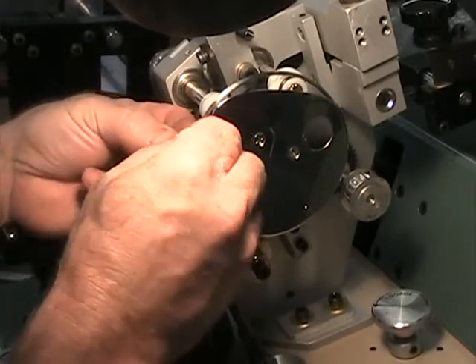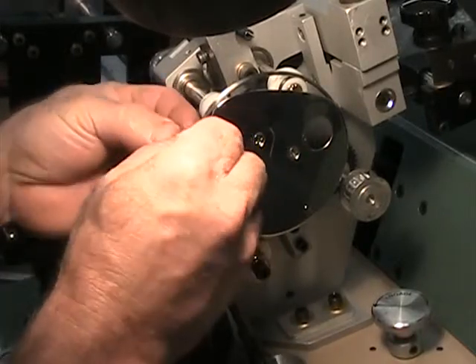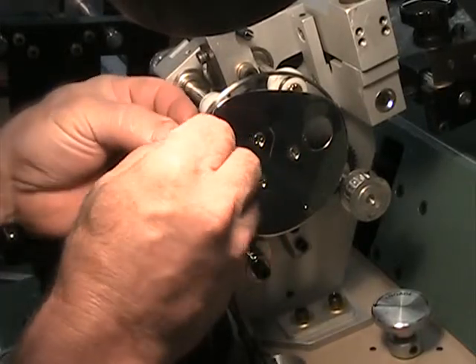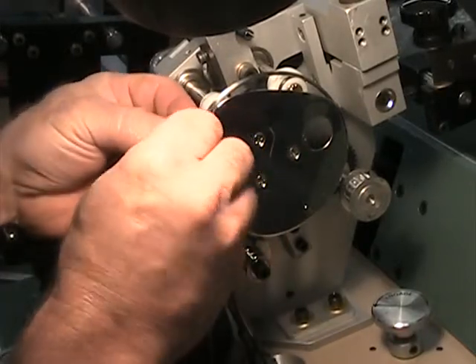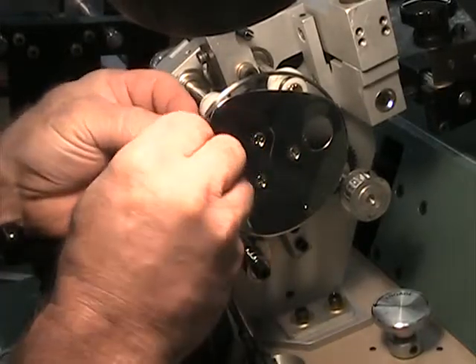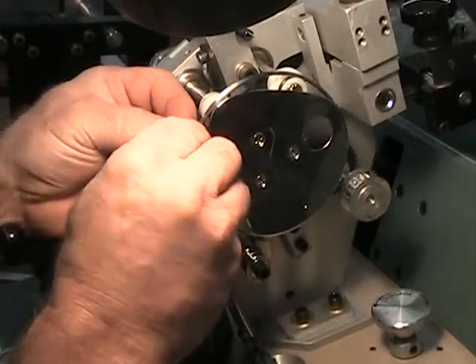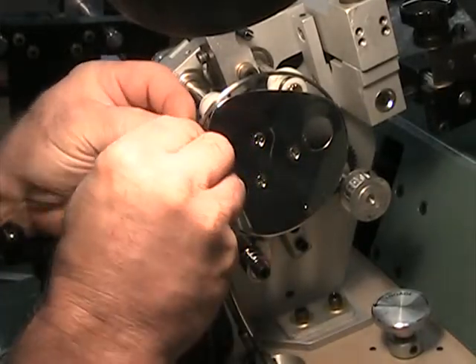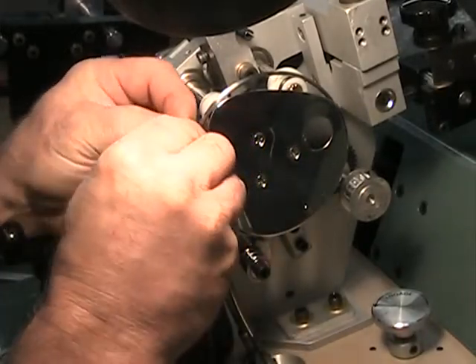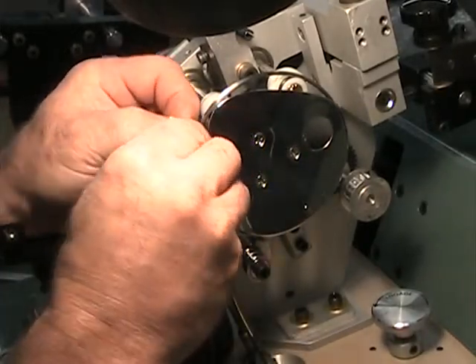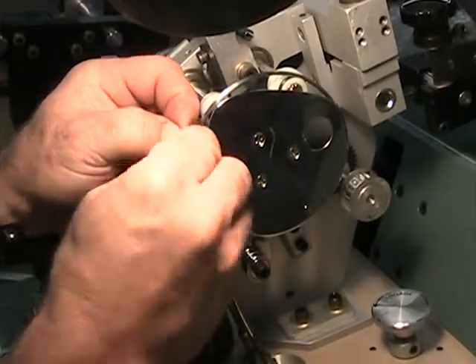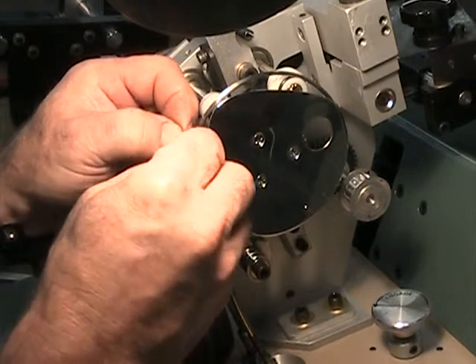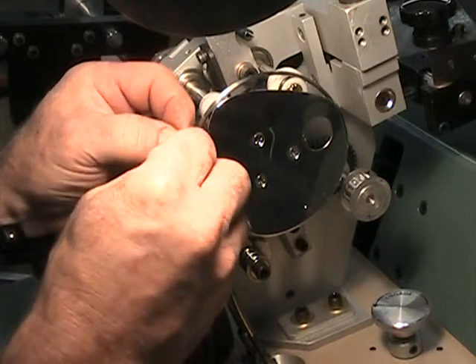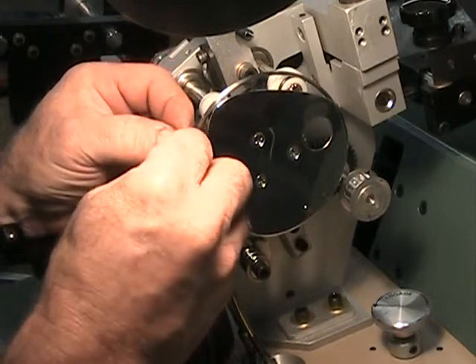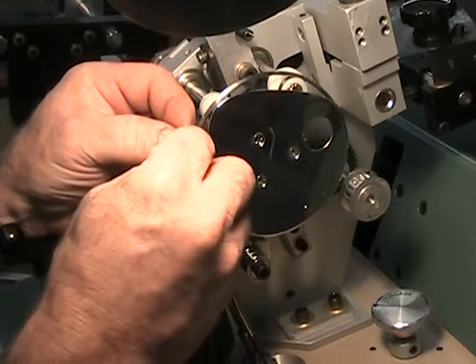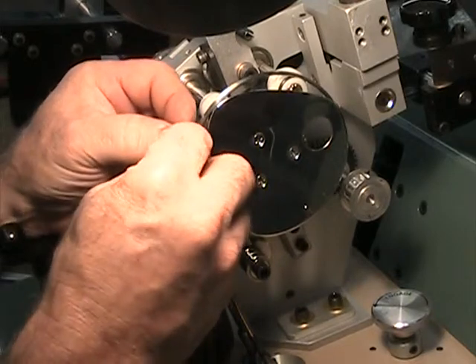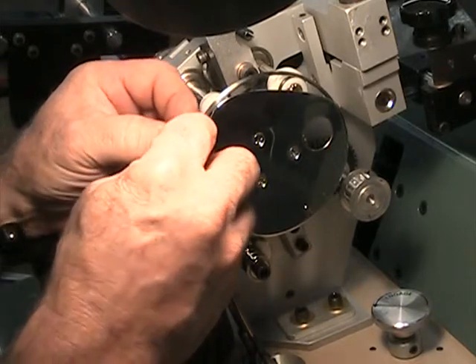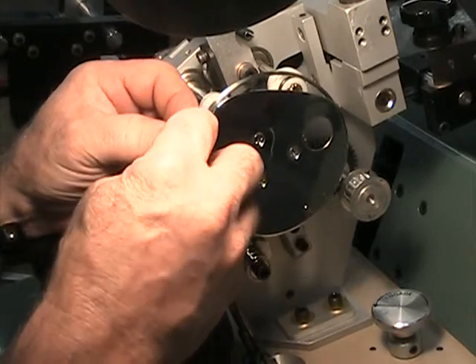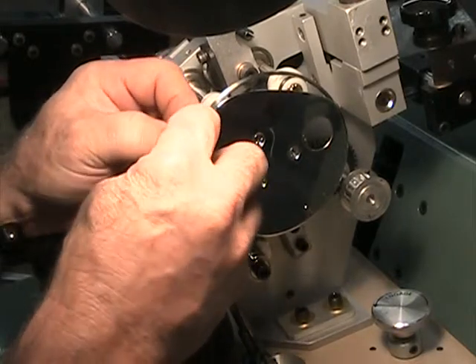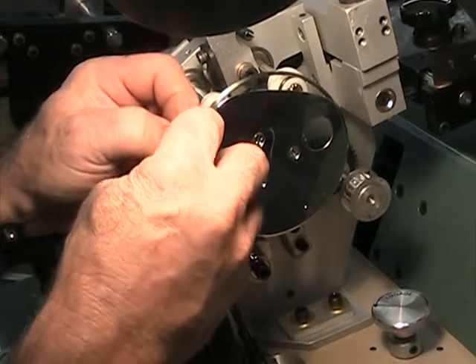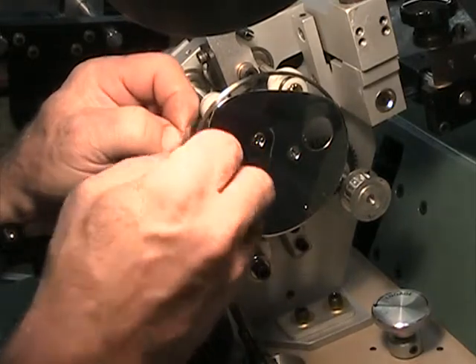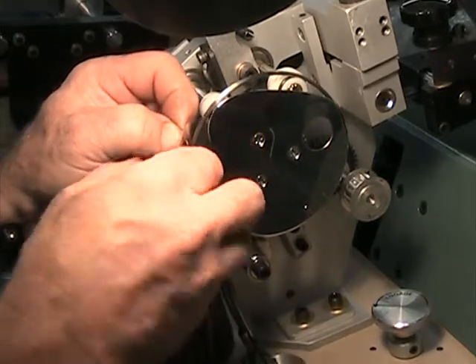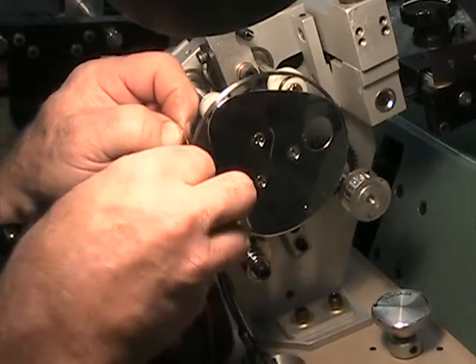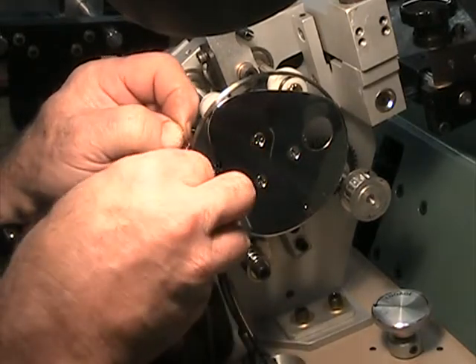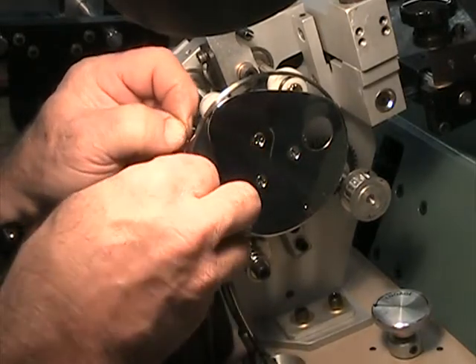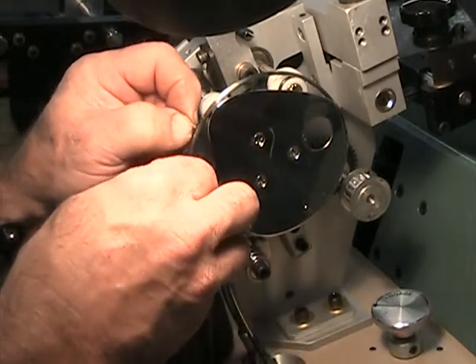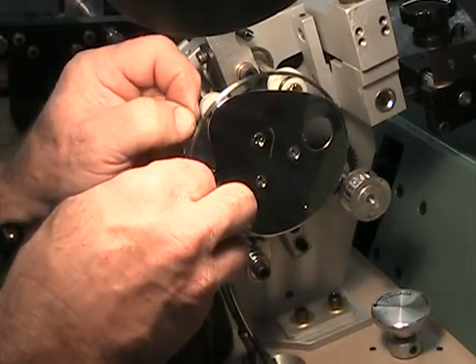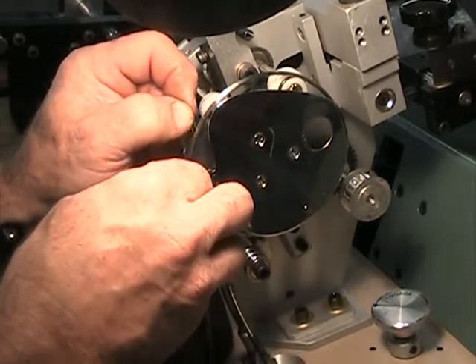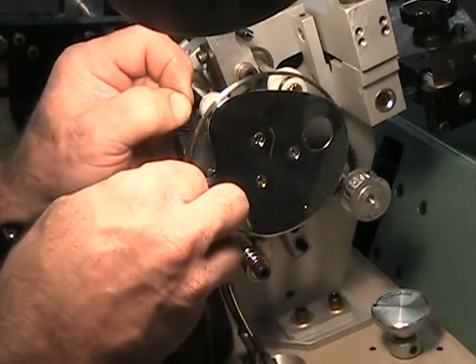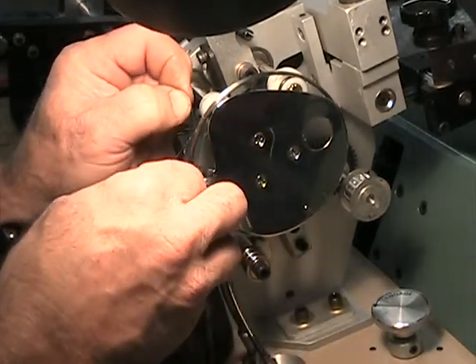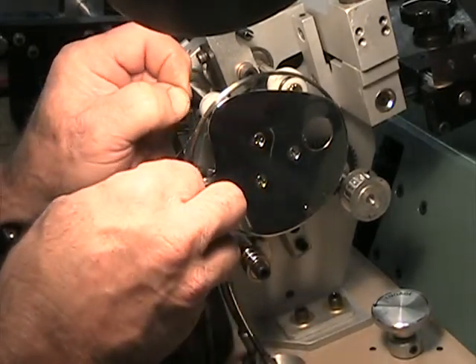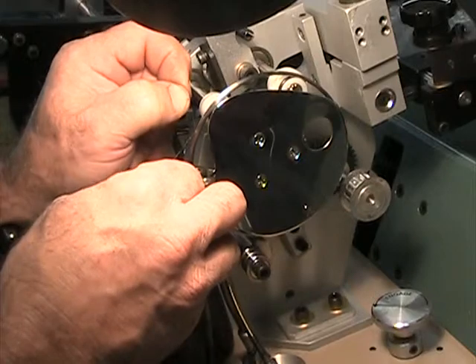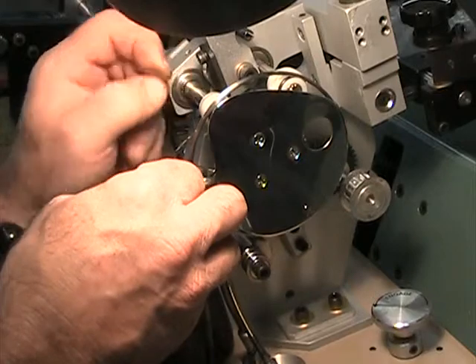It helps to have small fingers. Tweezers are what you really need. There you go — all right, that's tied.